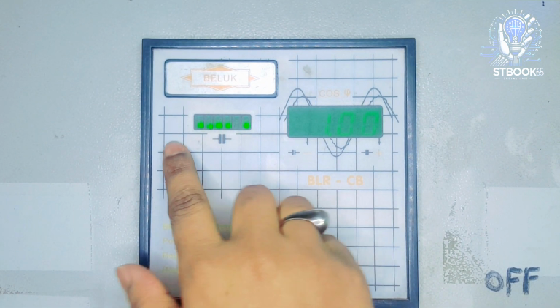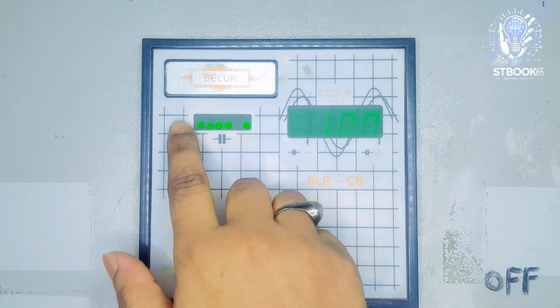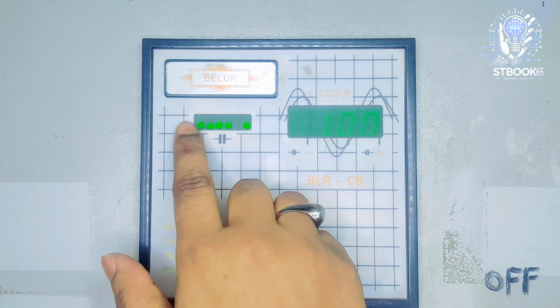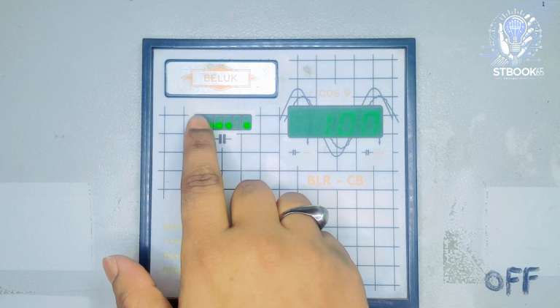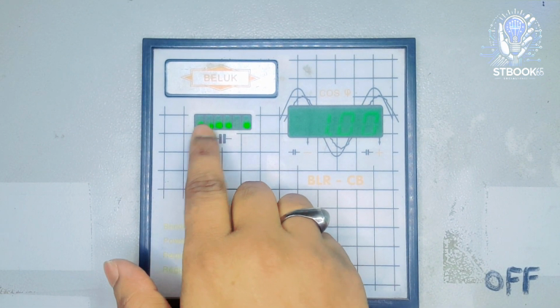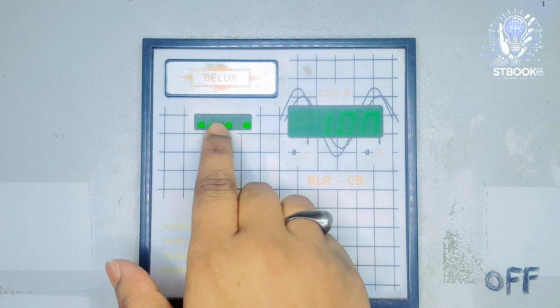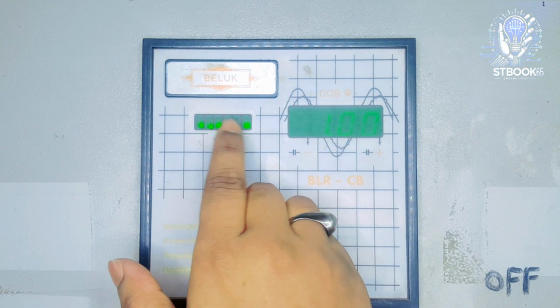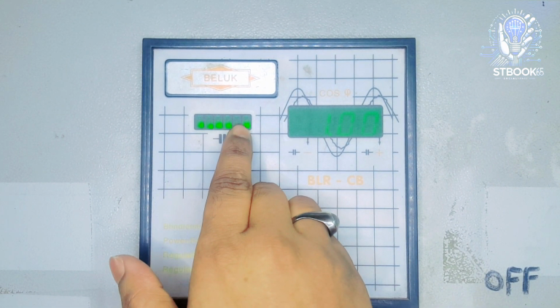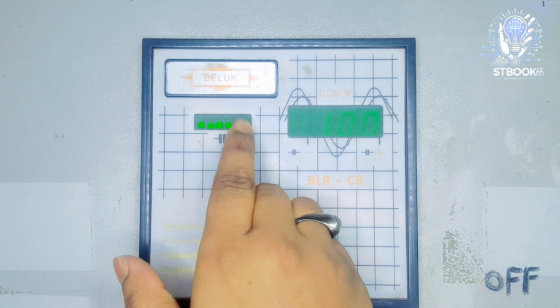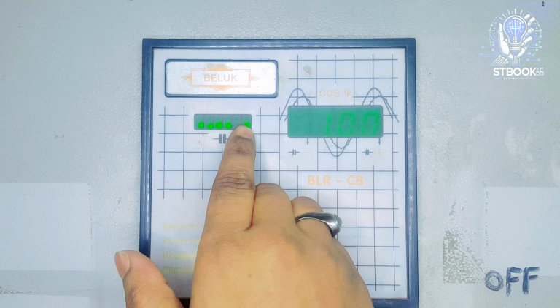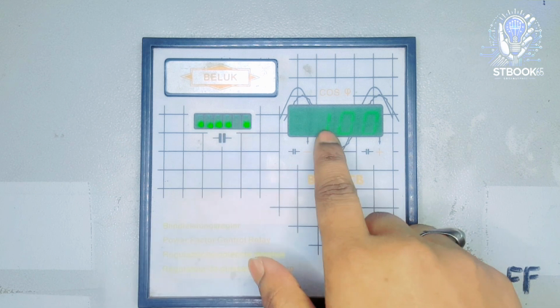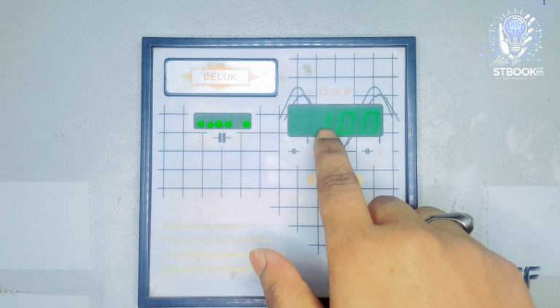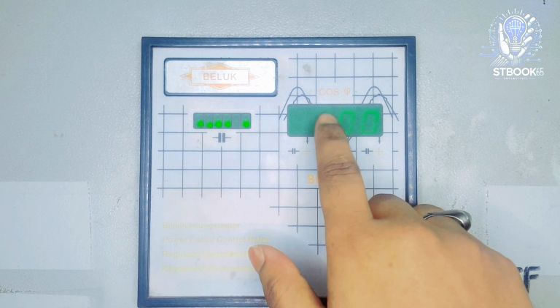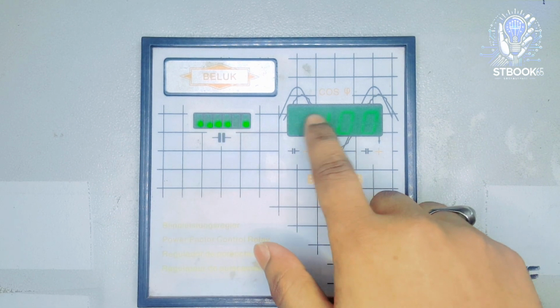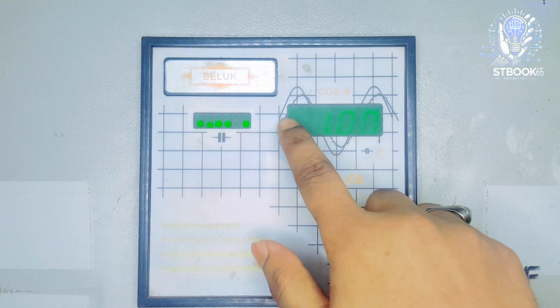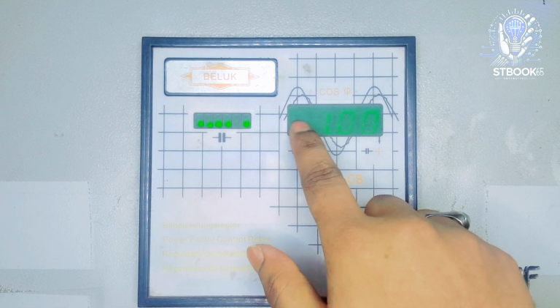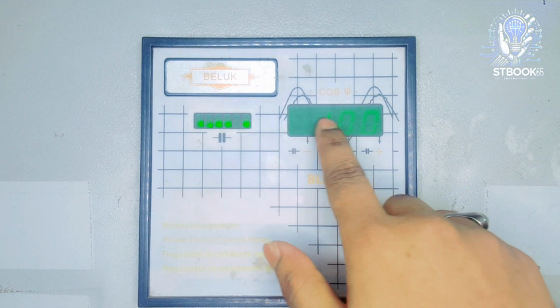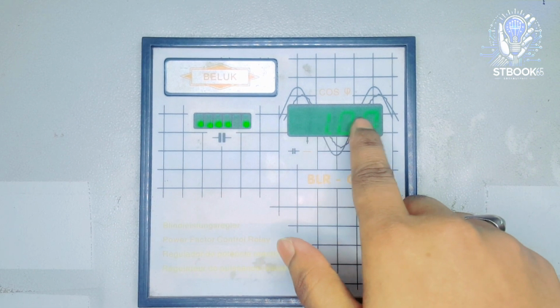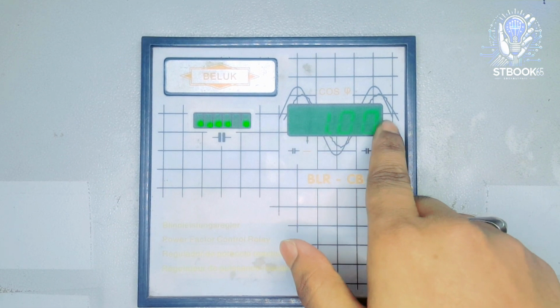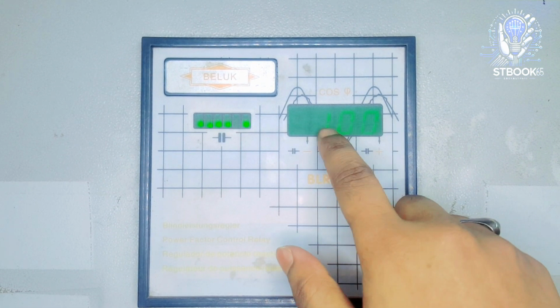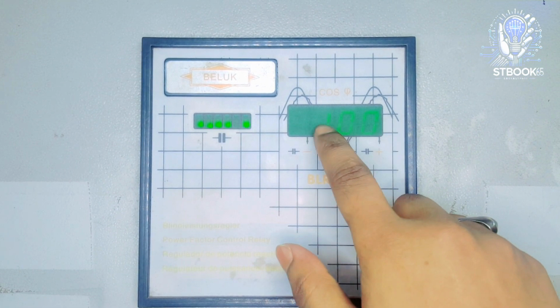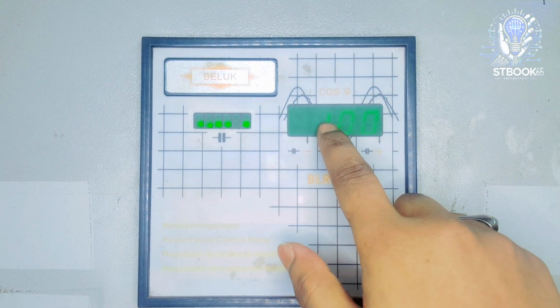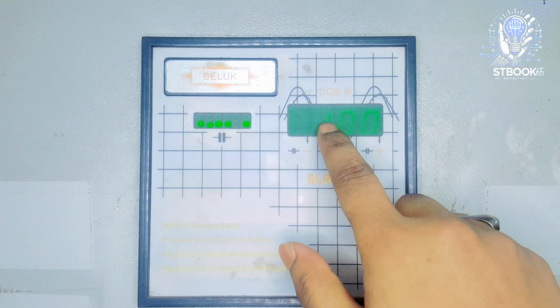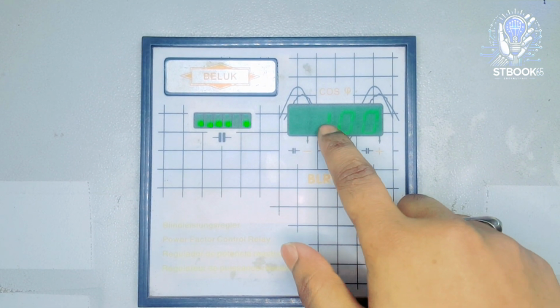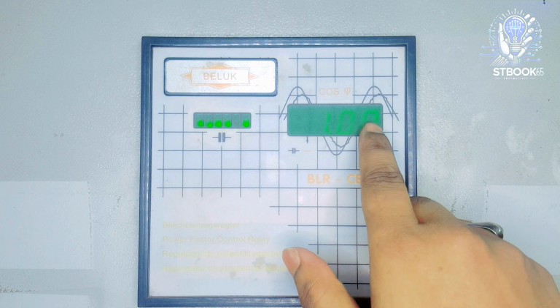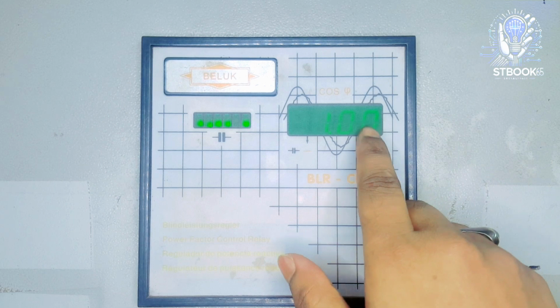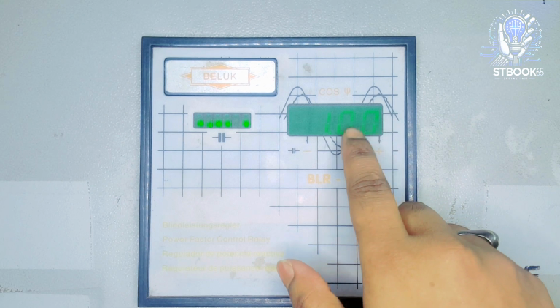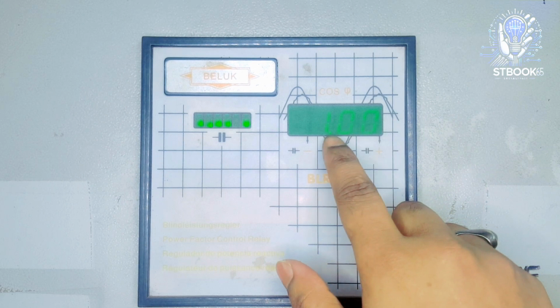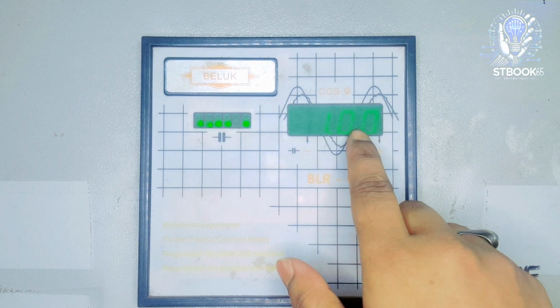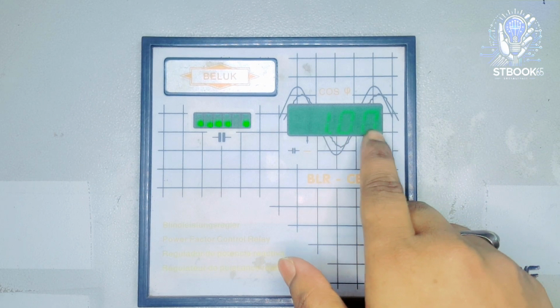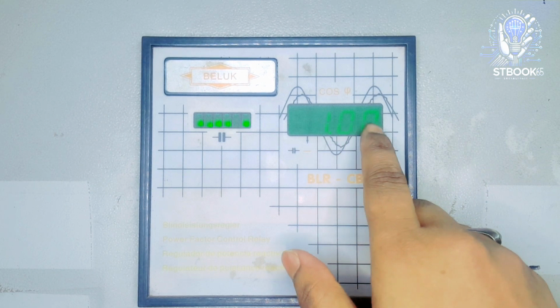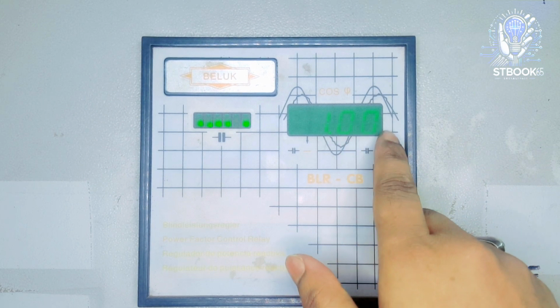There are six indicators that show the power on/off status of each stage. This is the display unit, which shows the current power factor value. It currently displays one, indicating that the power factor is at unity.